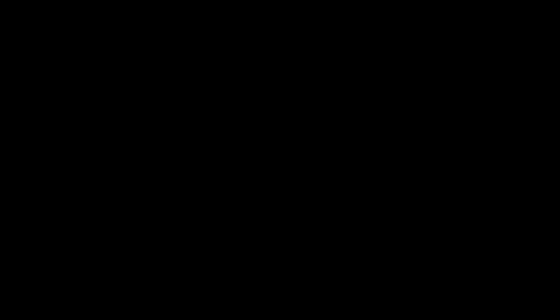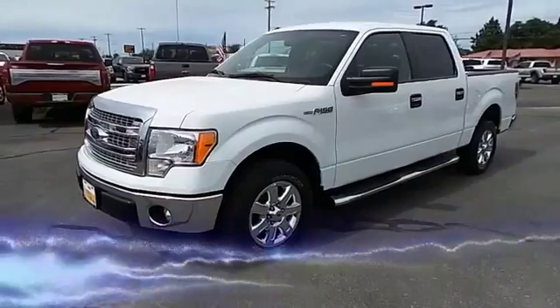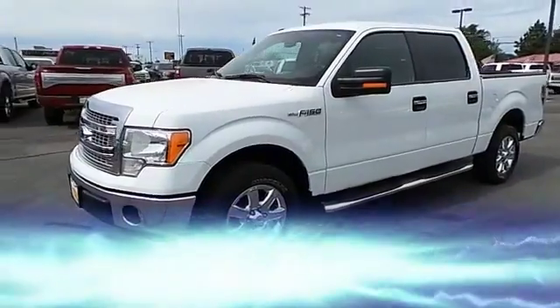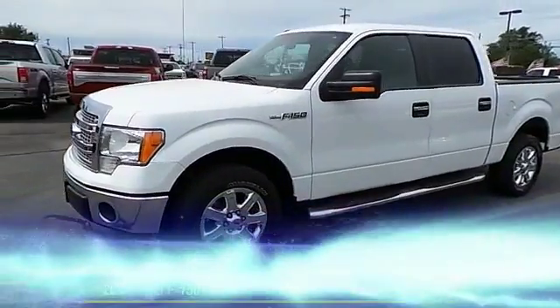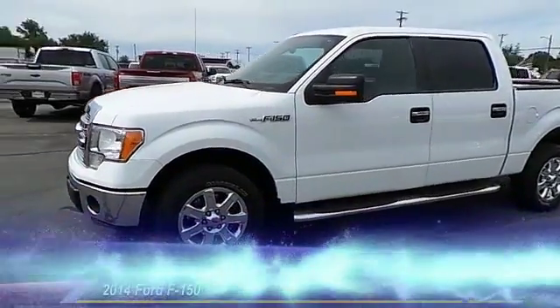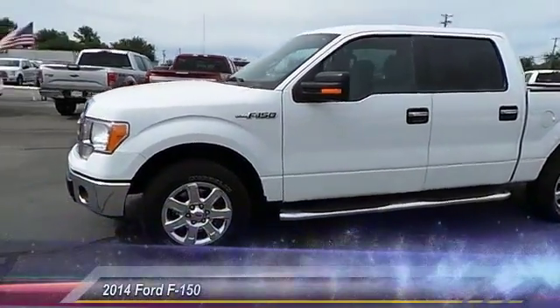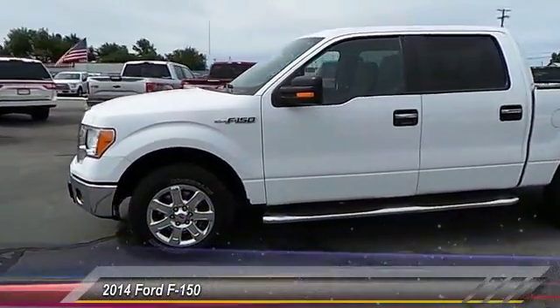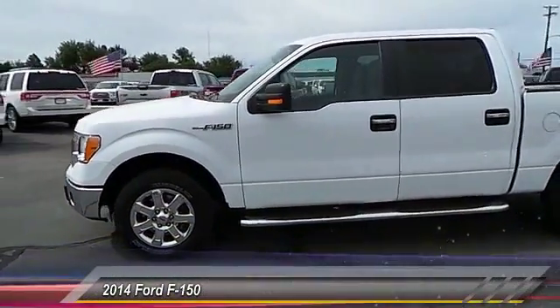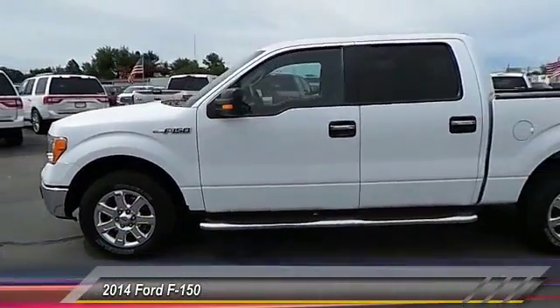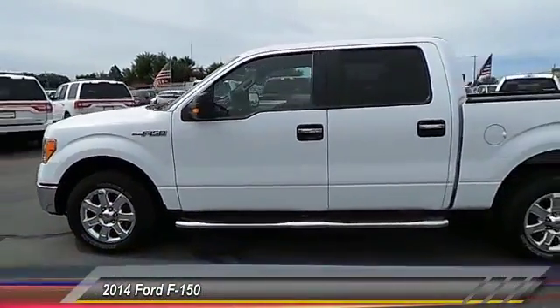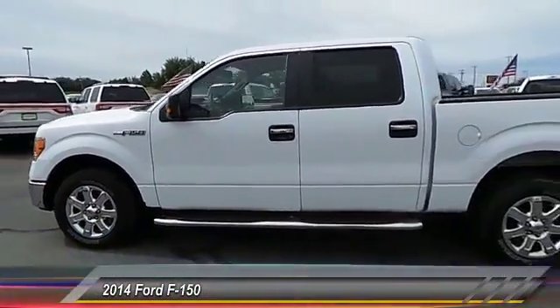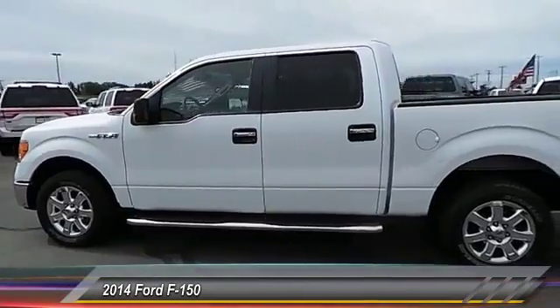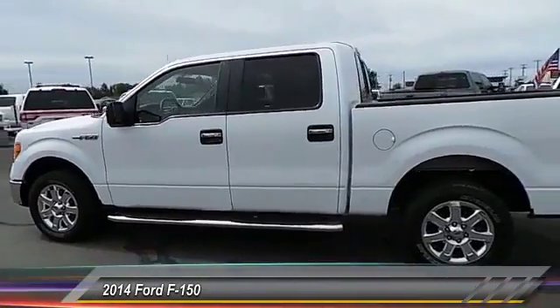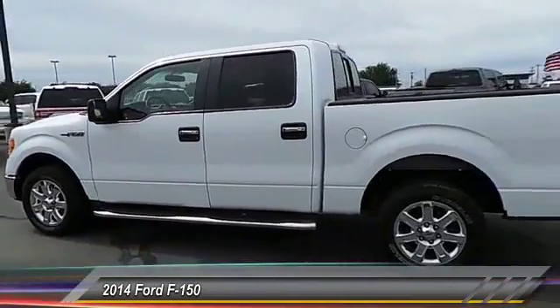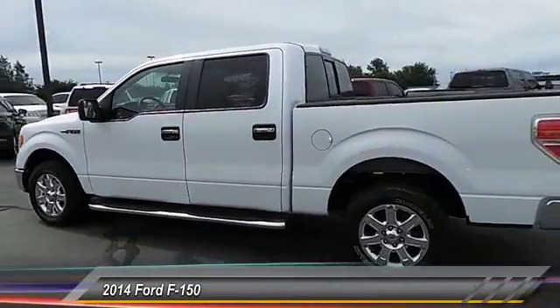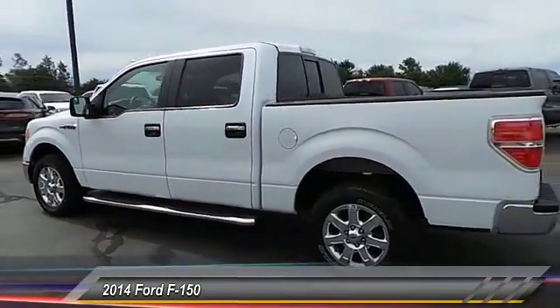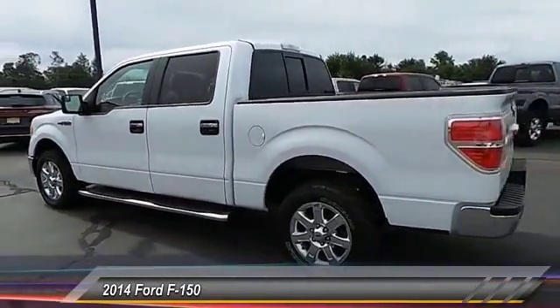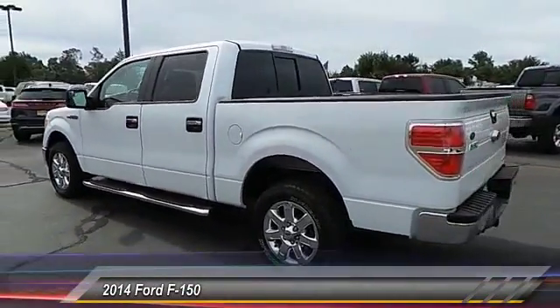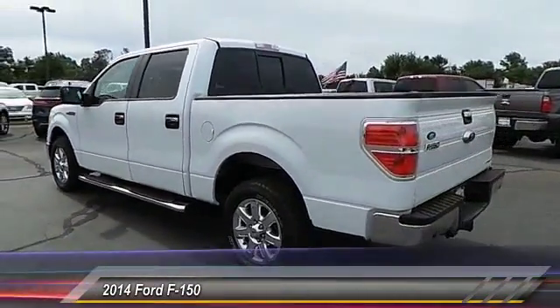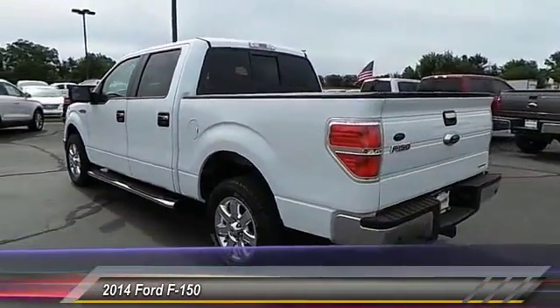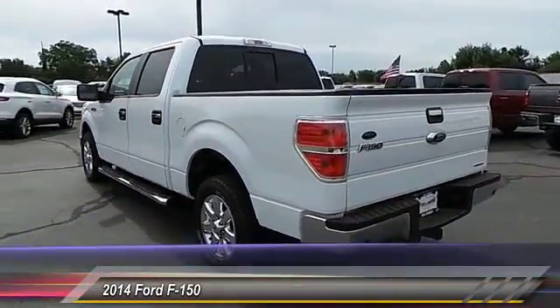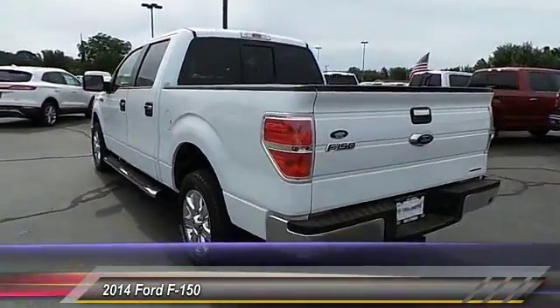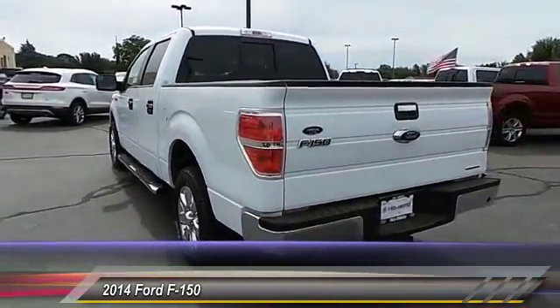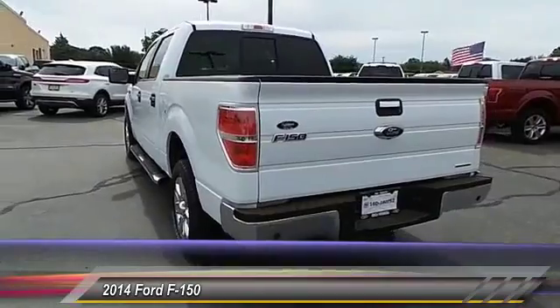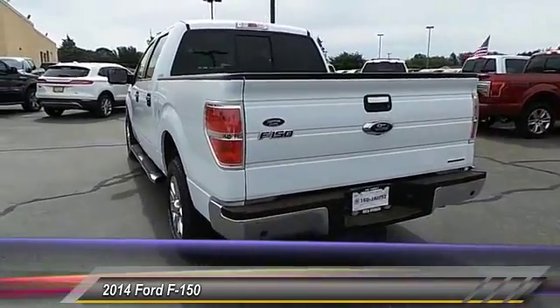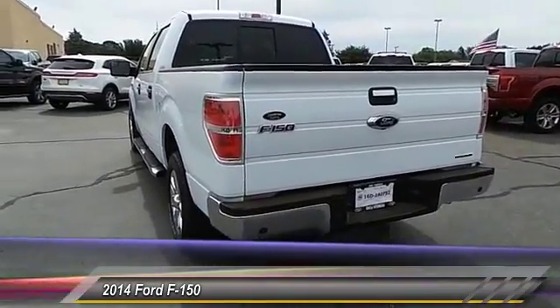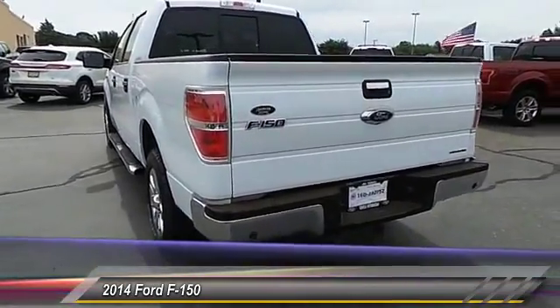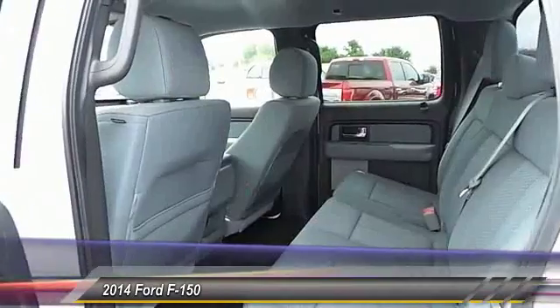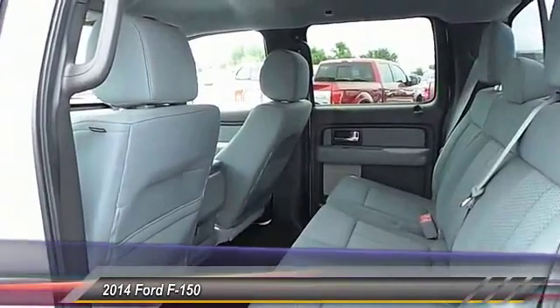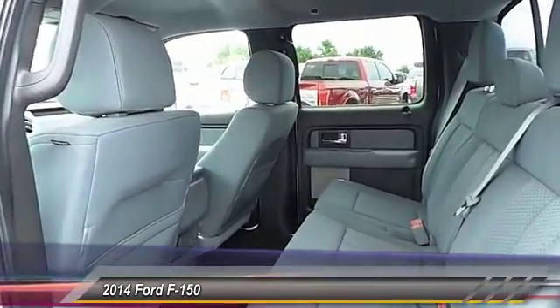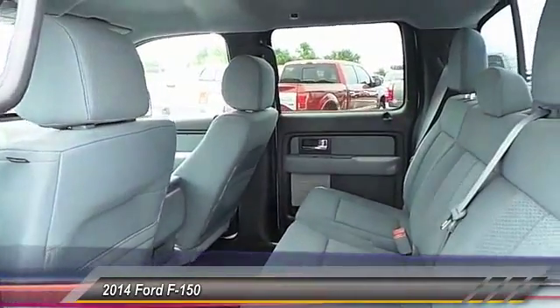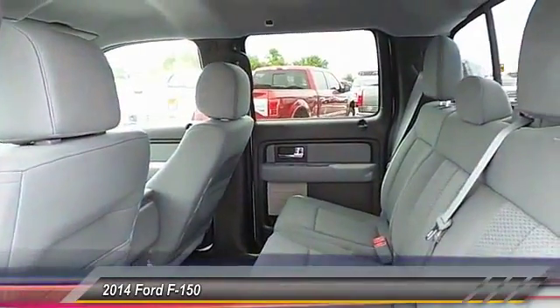The 2014 Ford F-150. A Ford F-150 knows how to handle any situation. It's built to follow orders. No whining. And it's priced below $30,000.